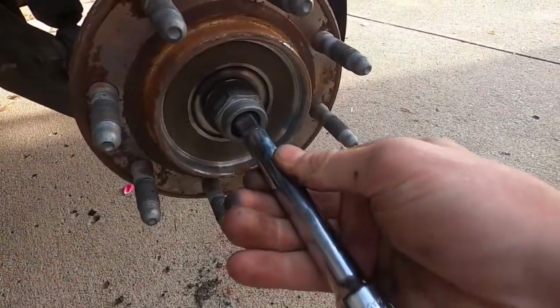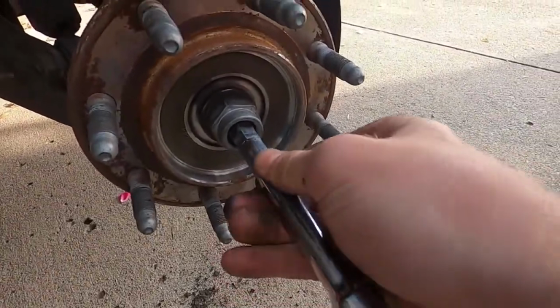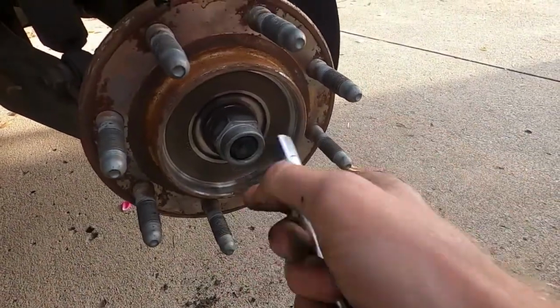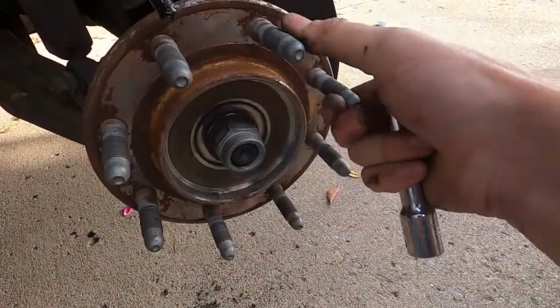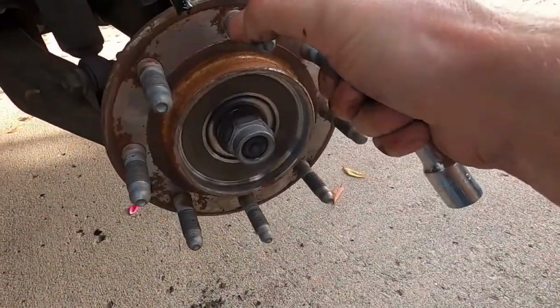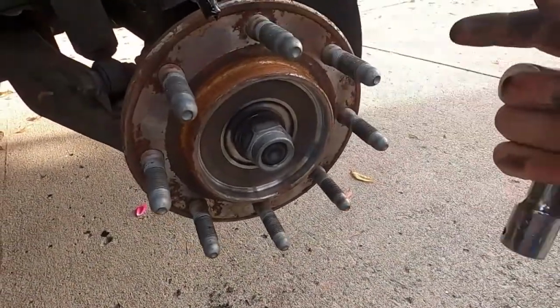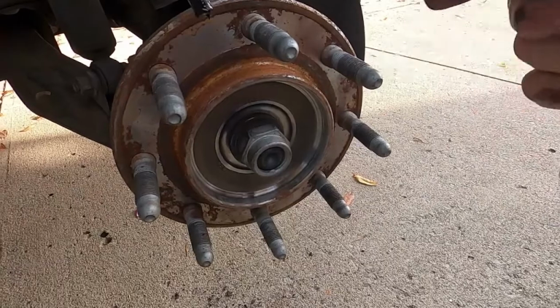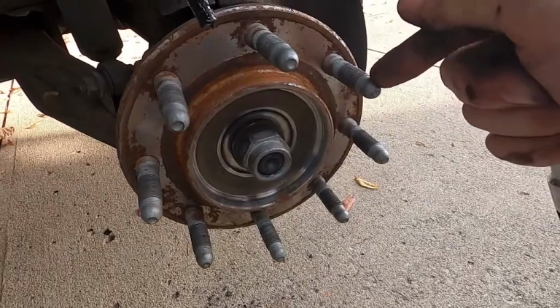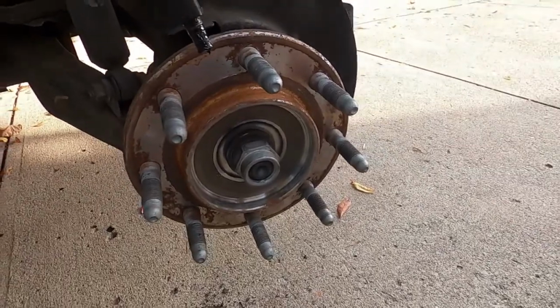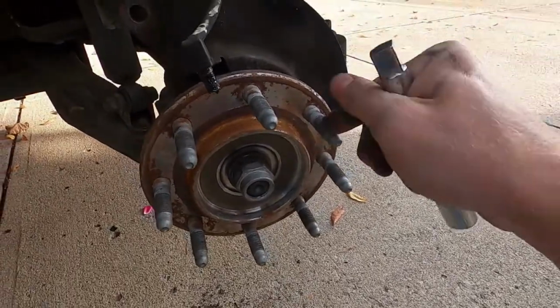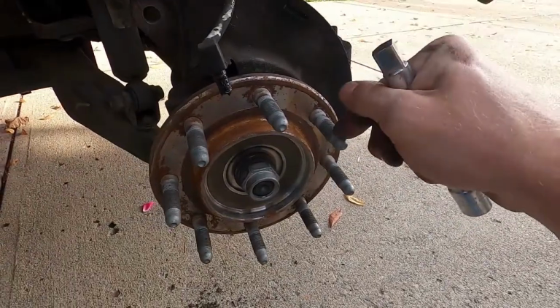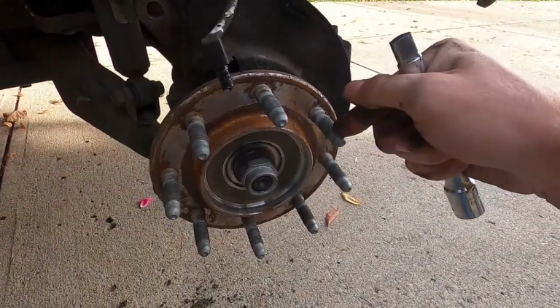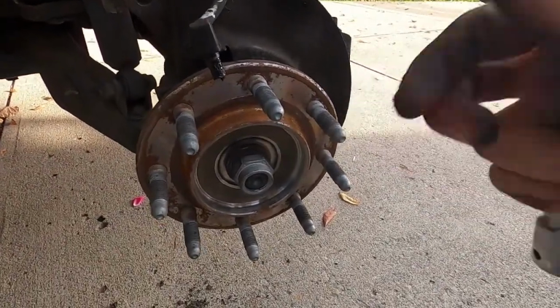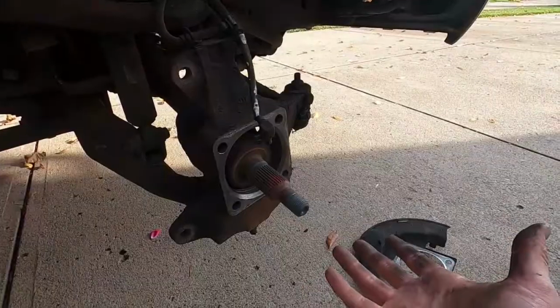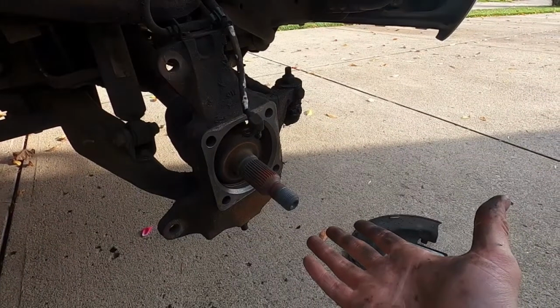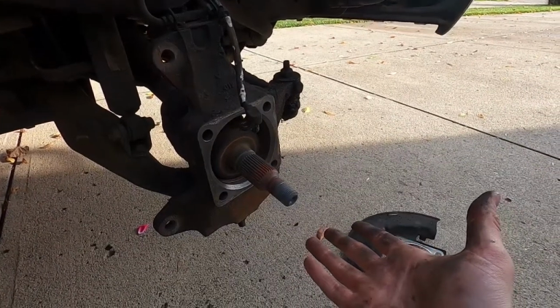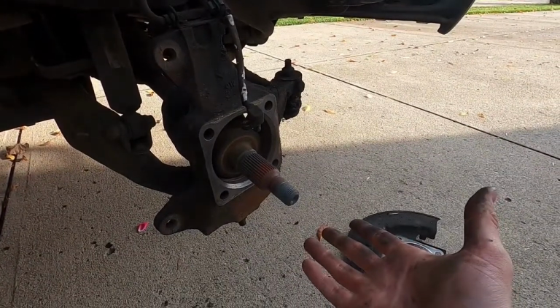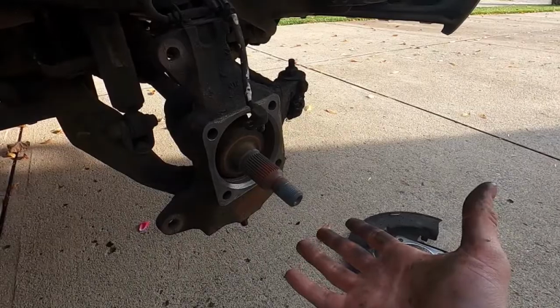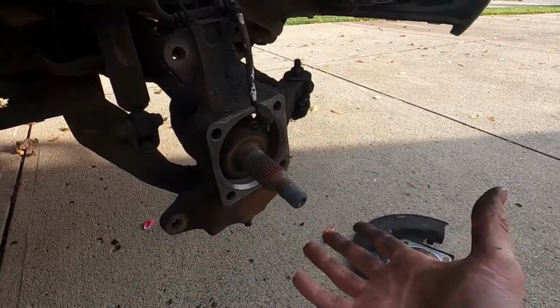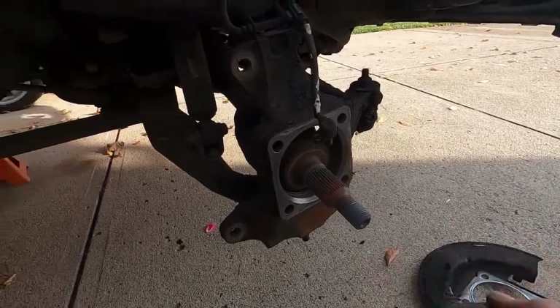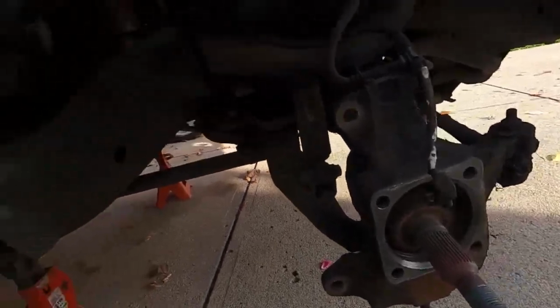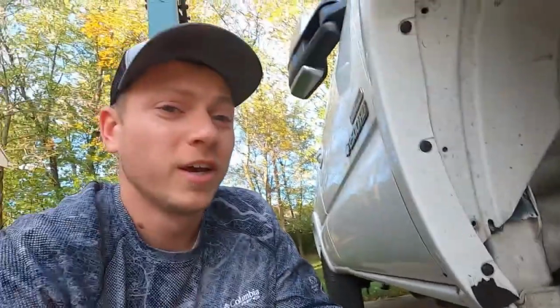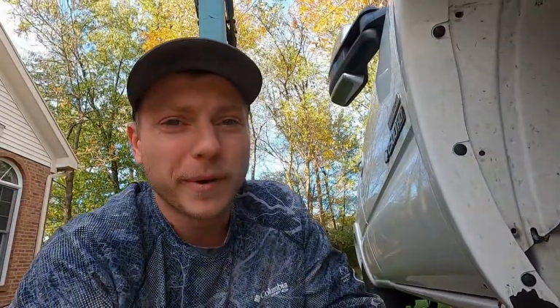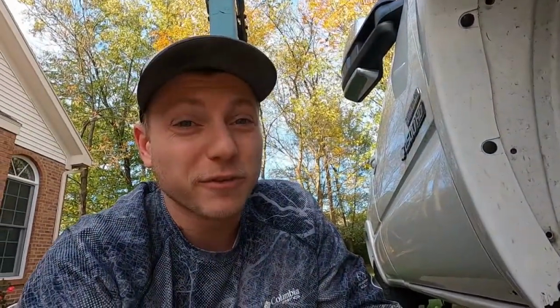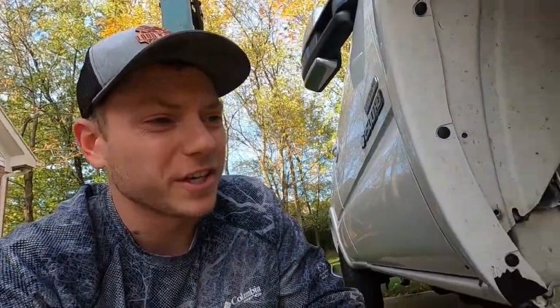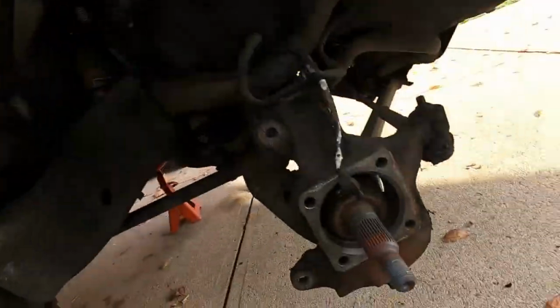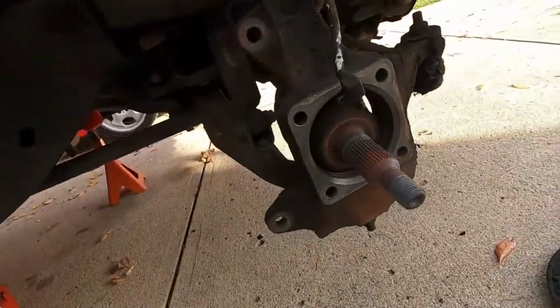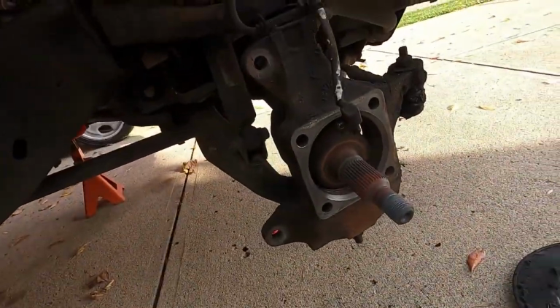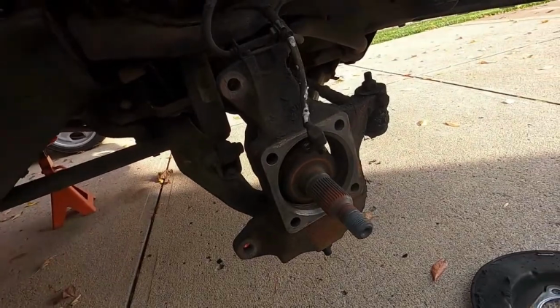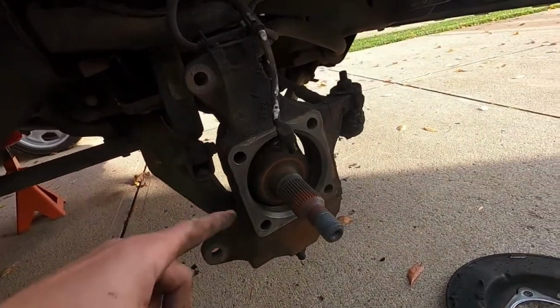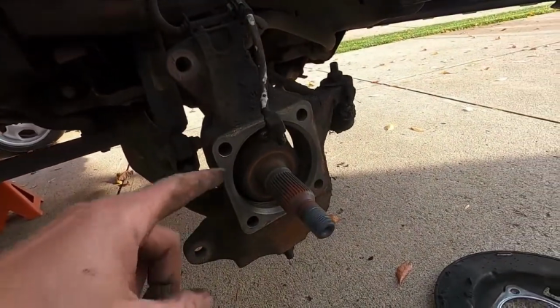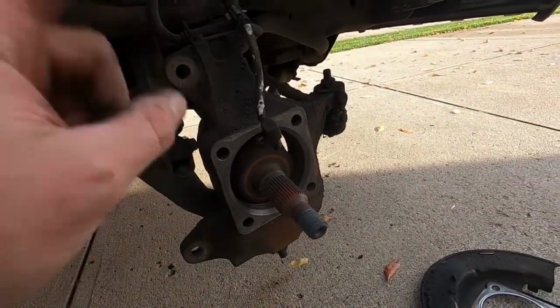Now I'm going to take an extension, put it on the axle right here, and smack it with a hammer. This should come loose and we'll be able to pull the hub off. Just like that, this thing comes right off — wheel bearings on the front of this thing are one of the easiest things to do.